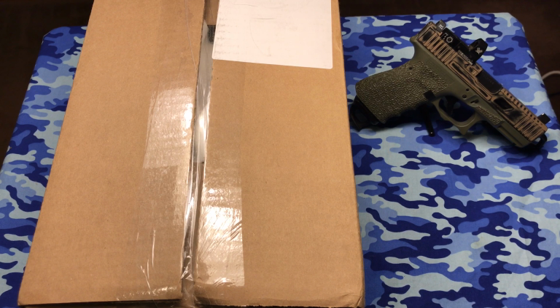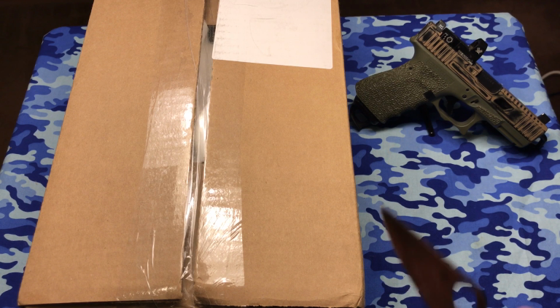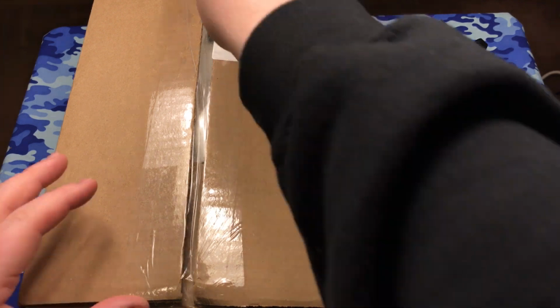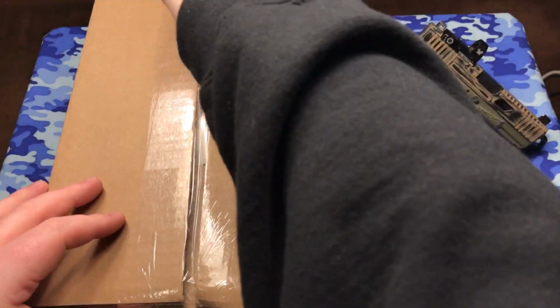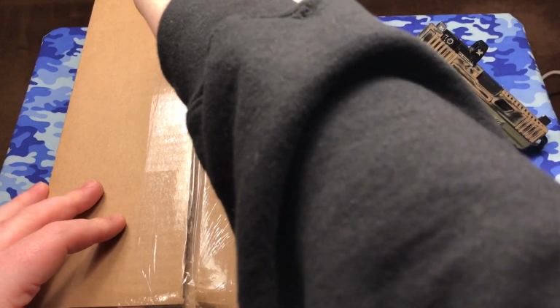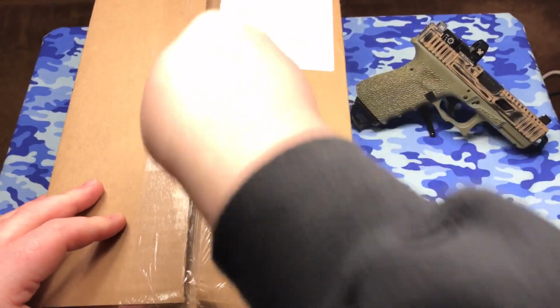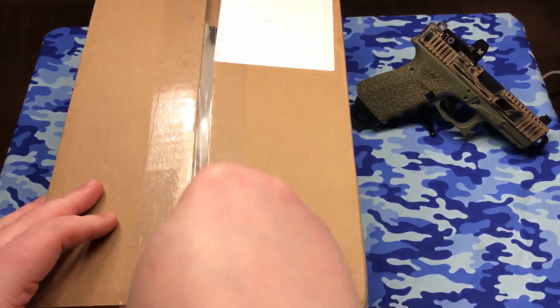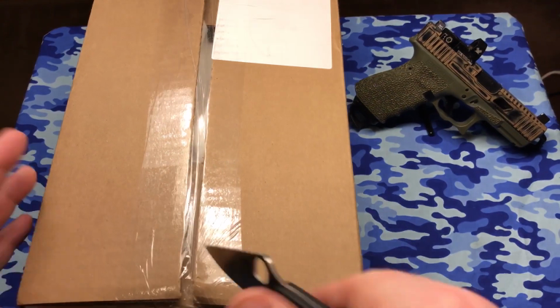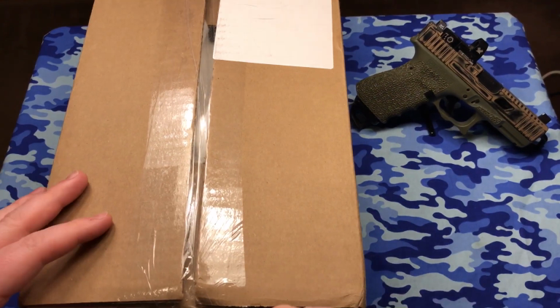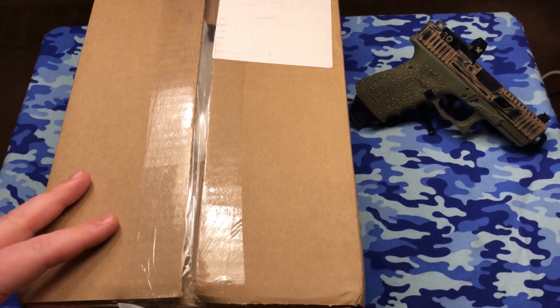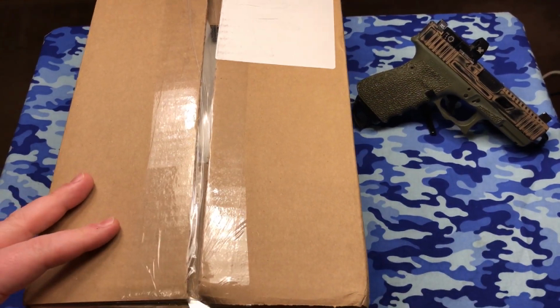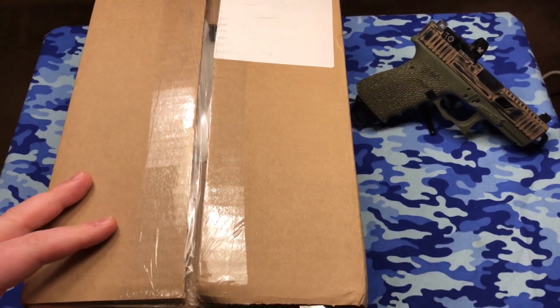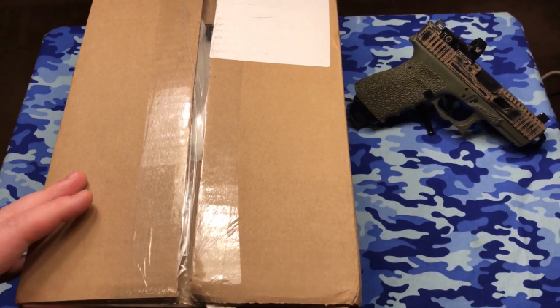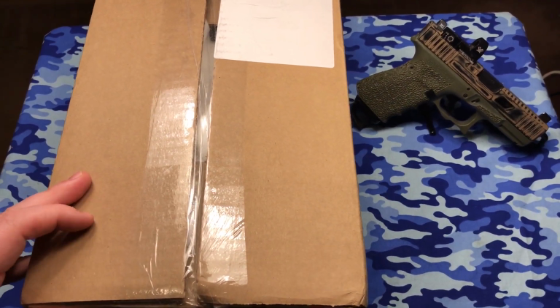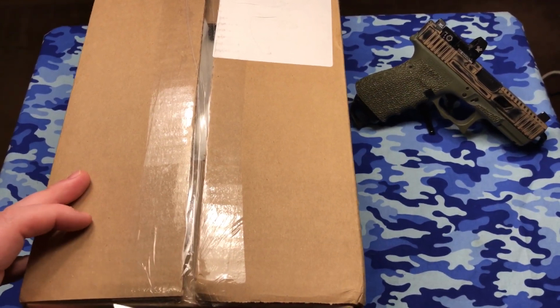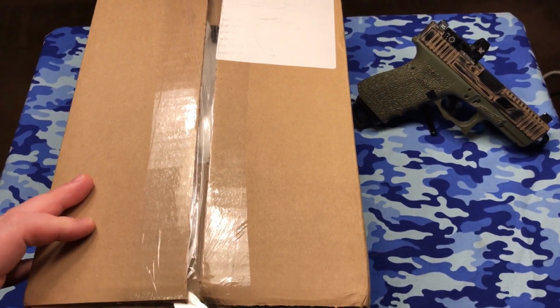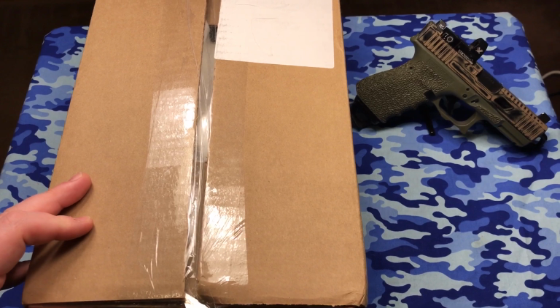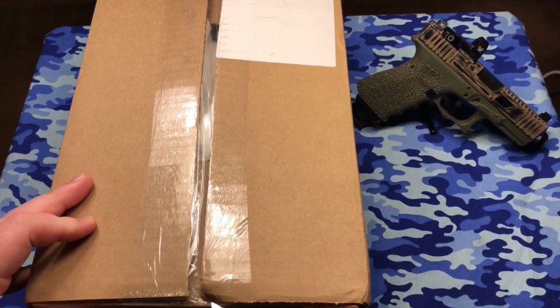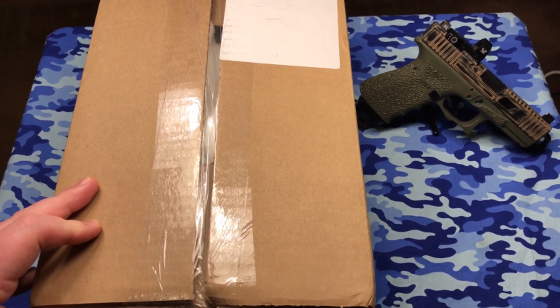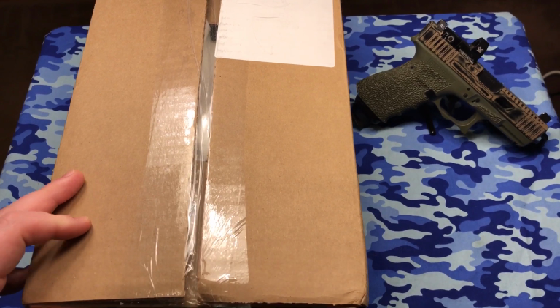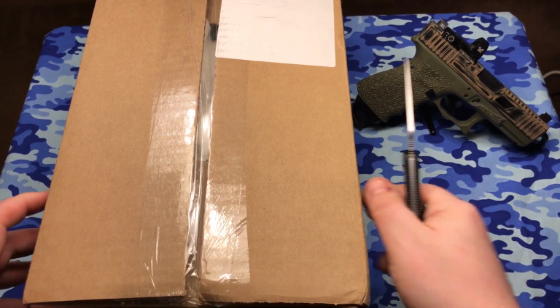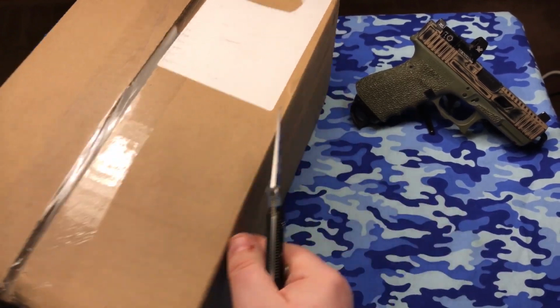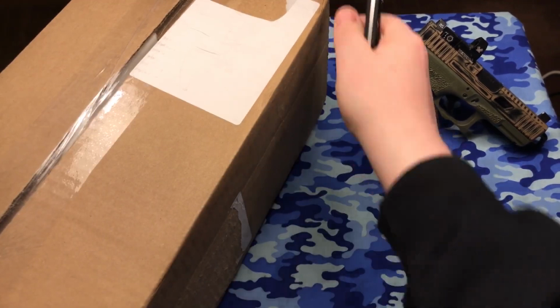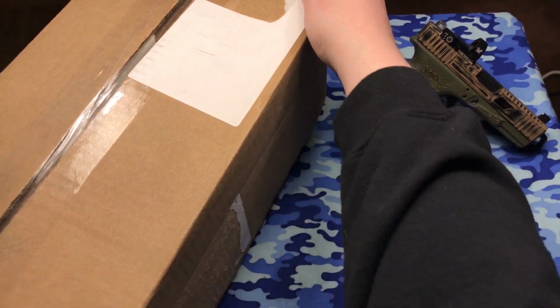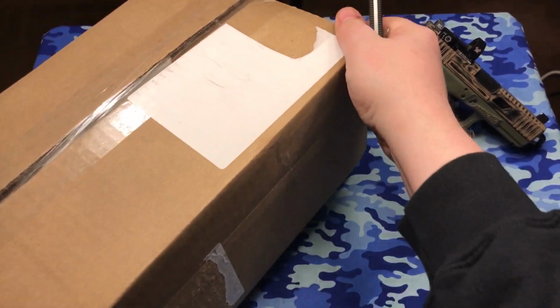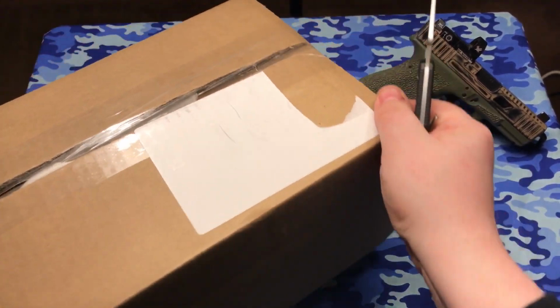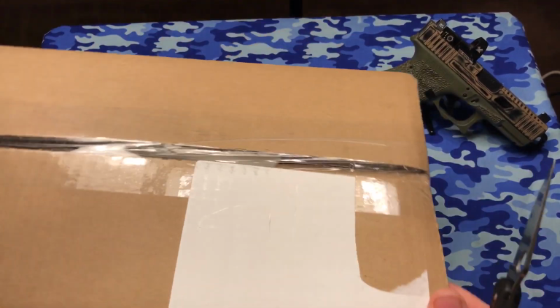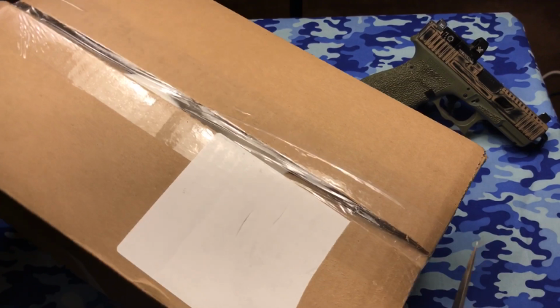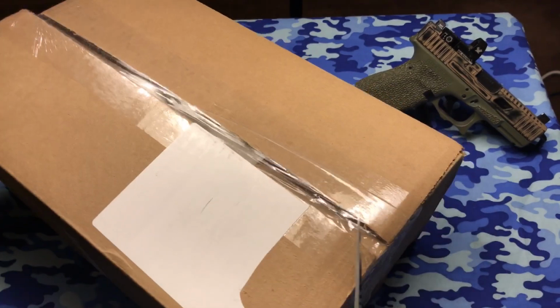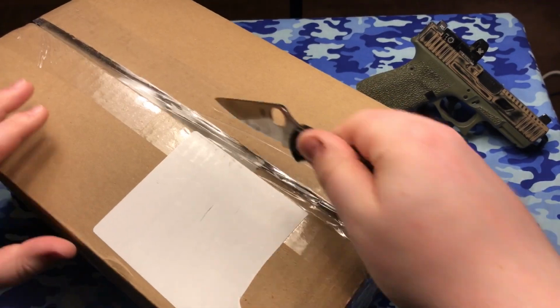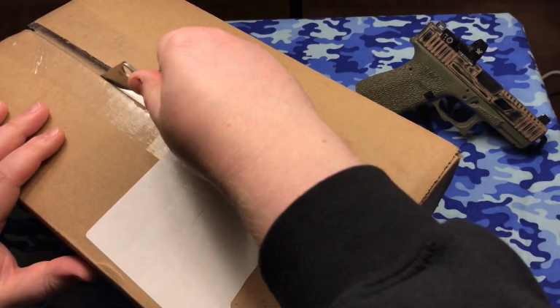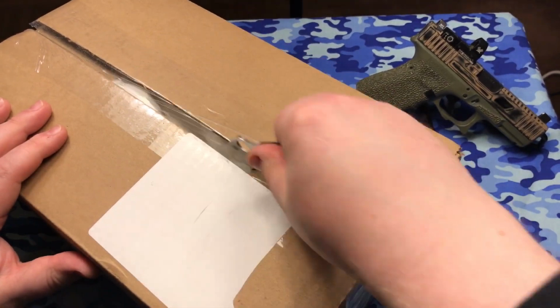I'll let you see the stock, the pistol grip — basically it all came together in one kit, guys. That's why I really like Palmetto State Armory. There were tons of different kits you could get and this is the one I picked.